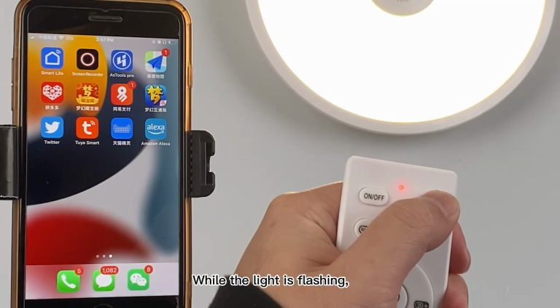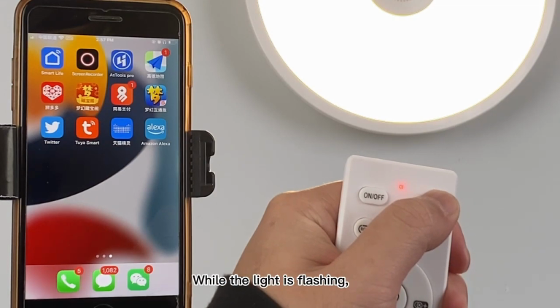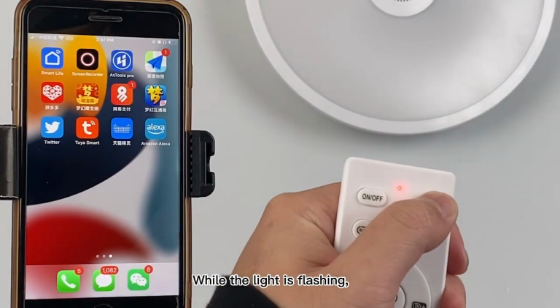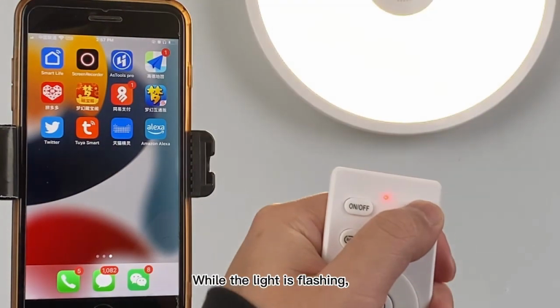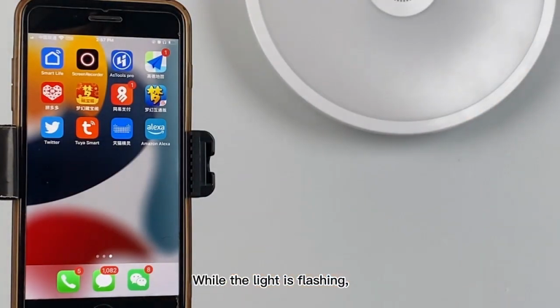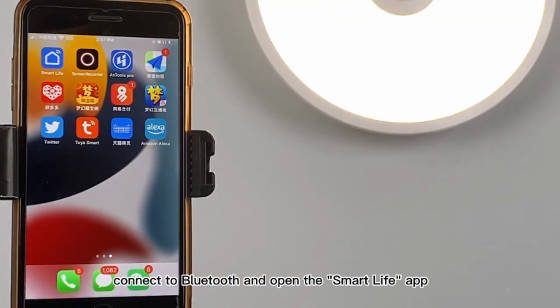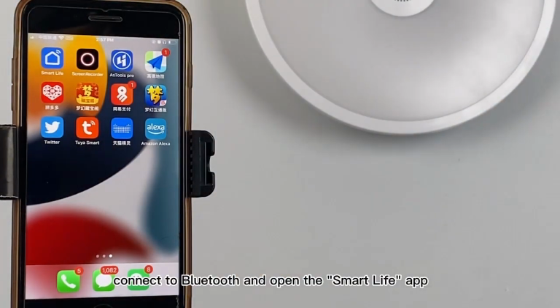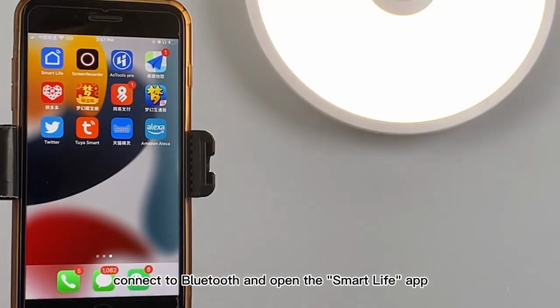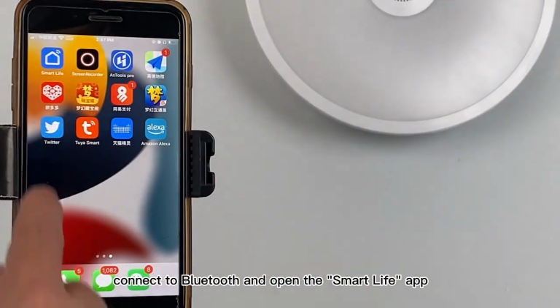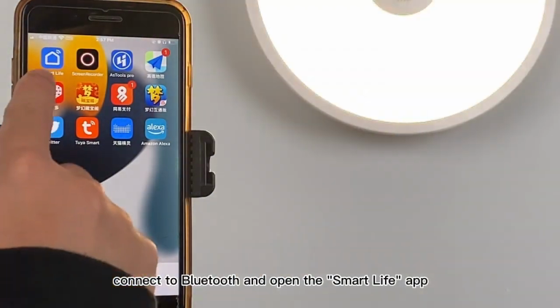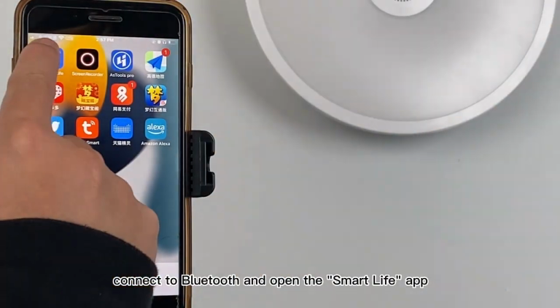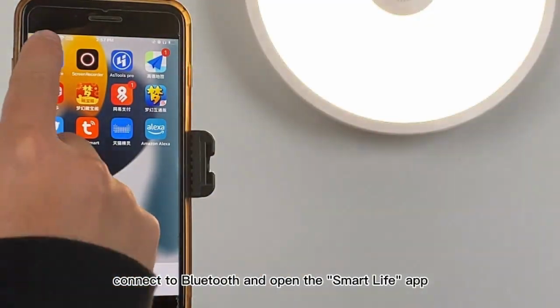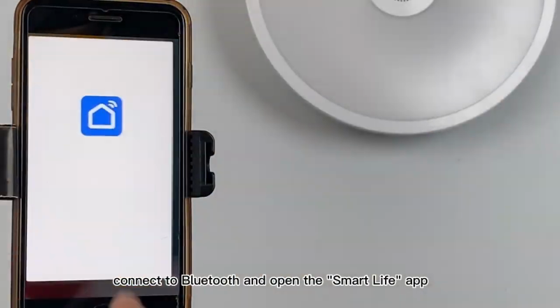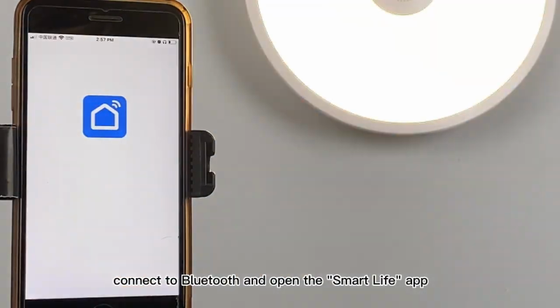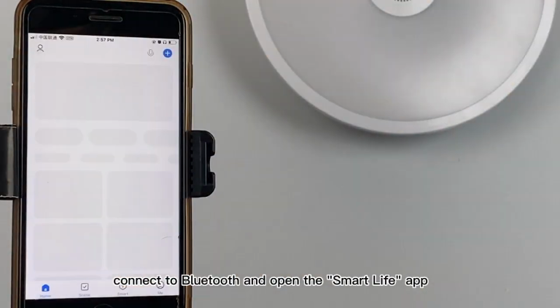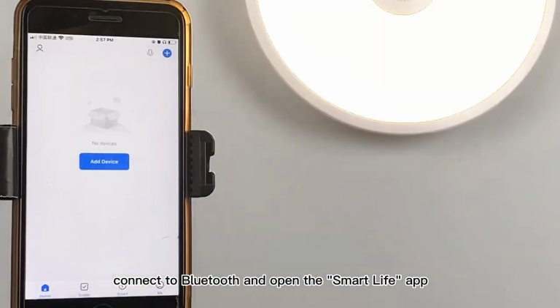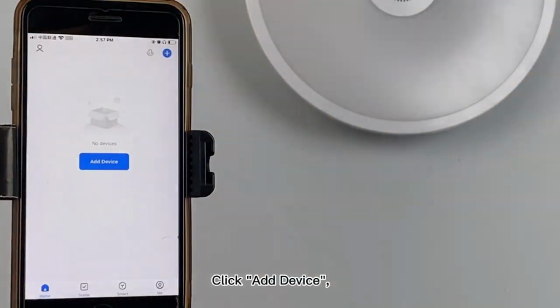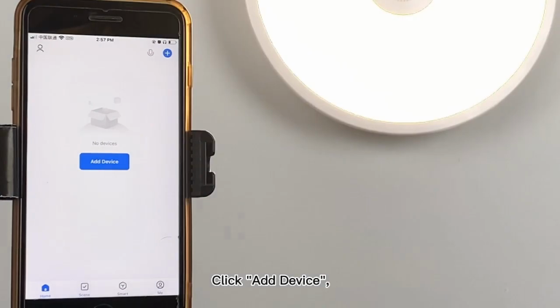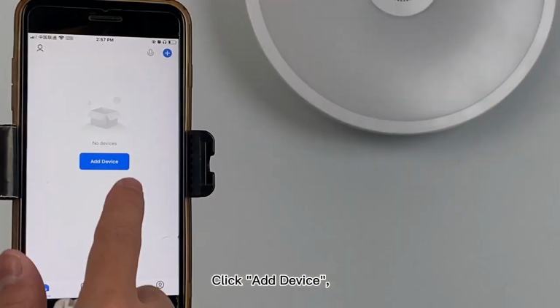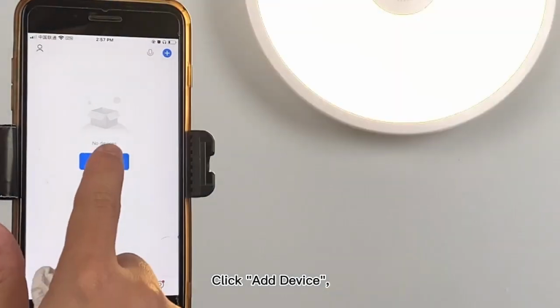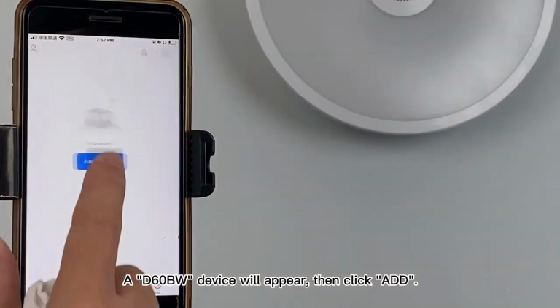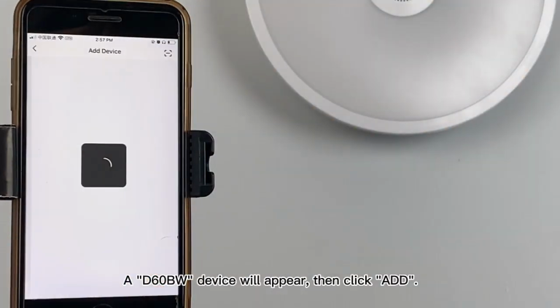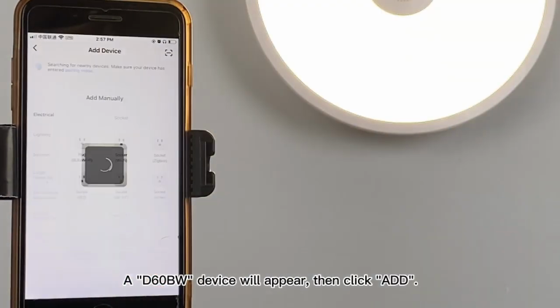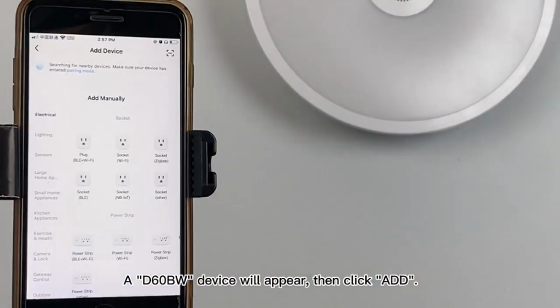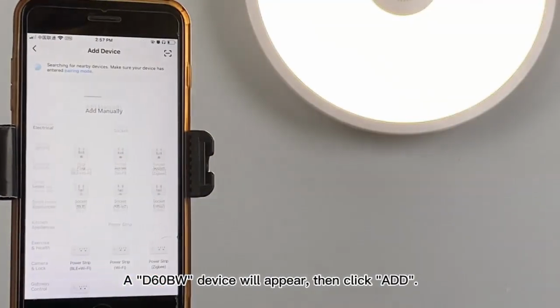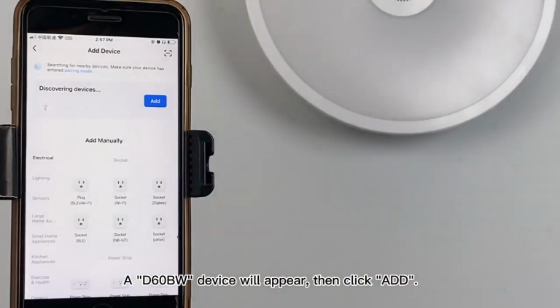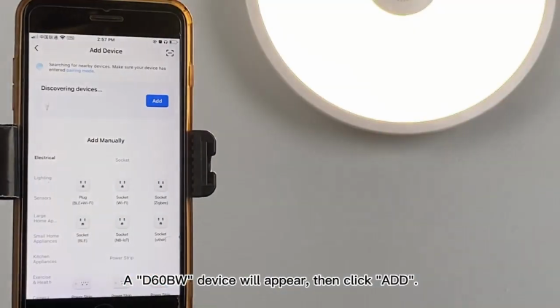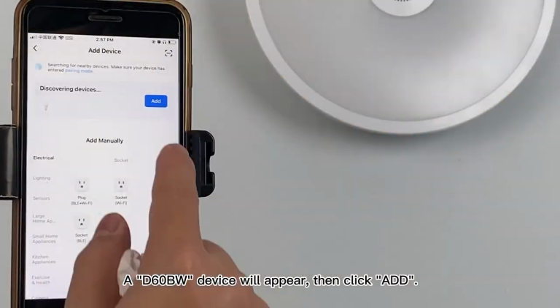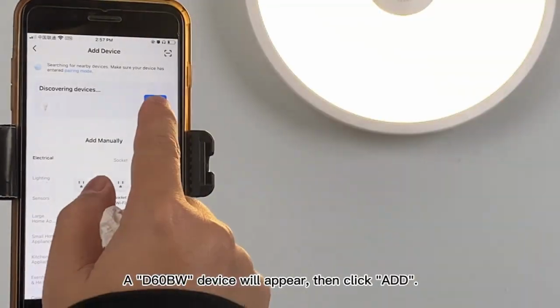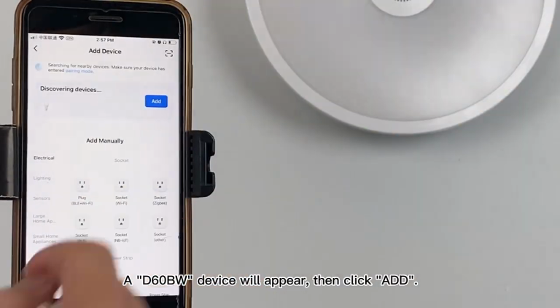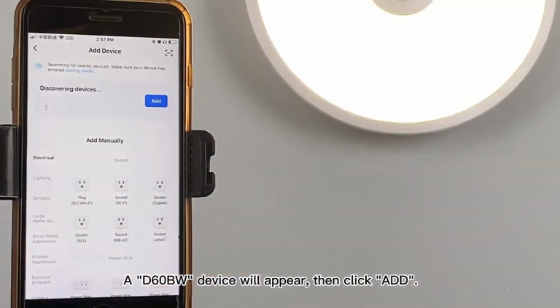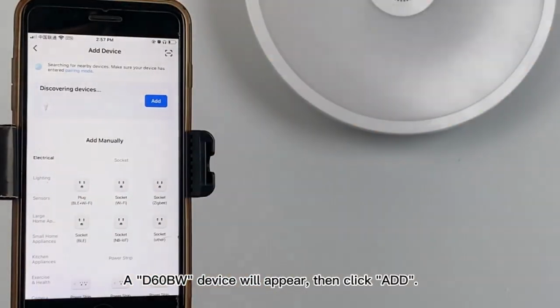With the light flashing, connect to Bluetooth and open the Smart Life app. Click add device. A D60BW device will appear, then click add.